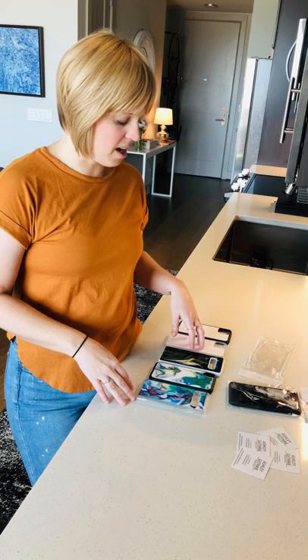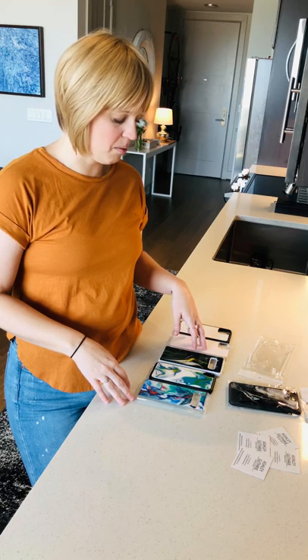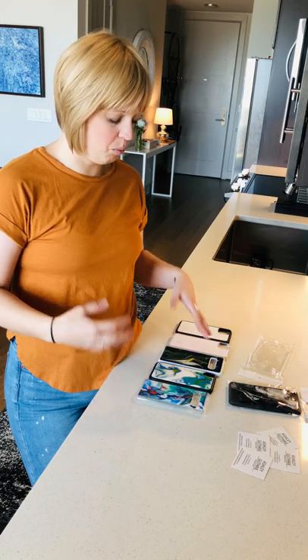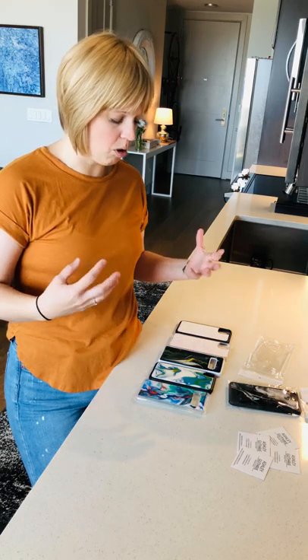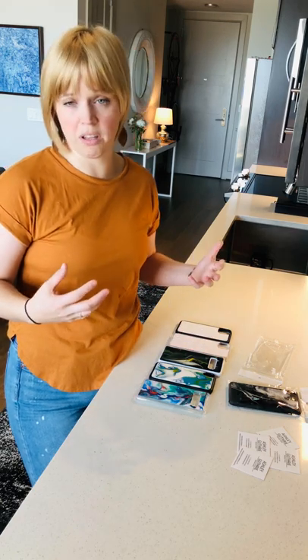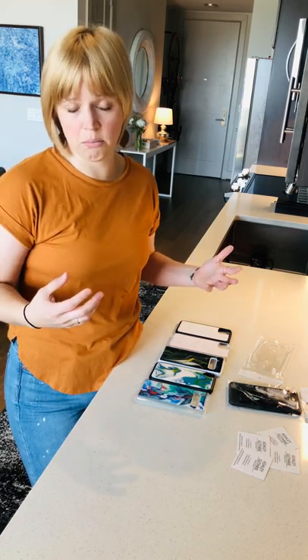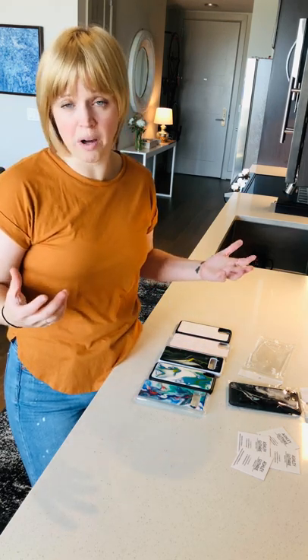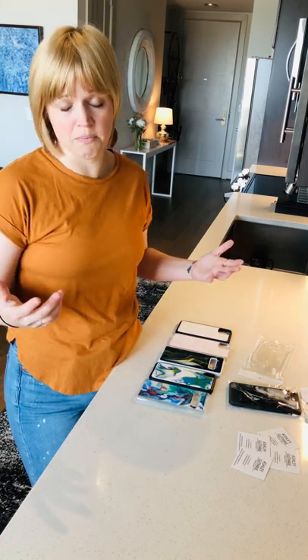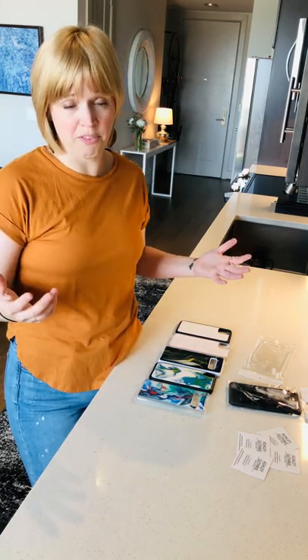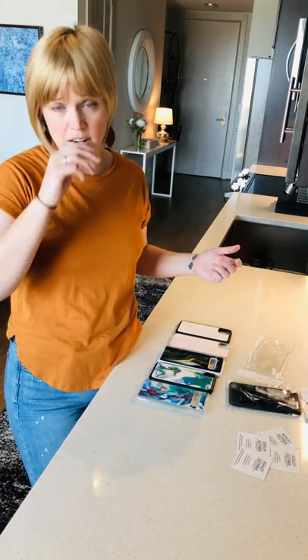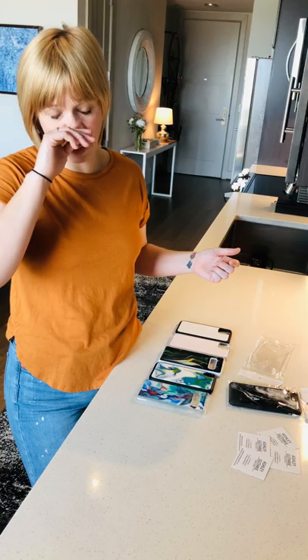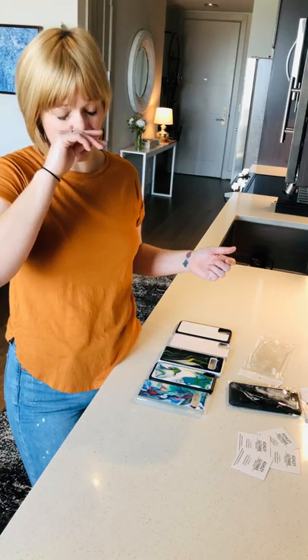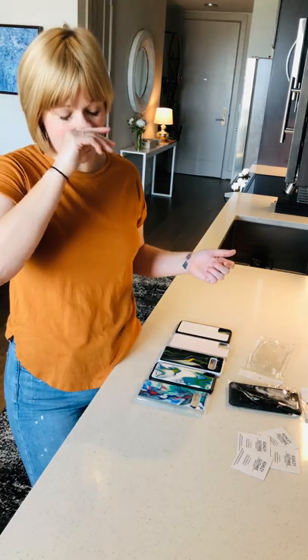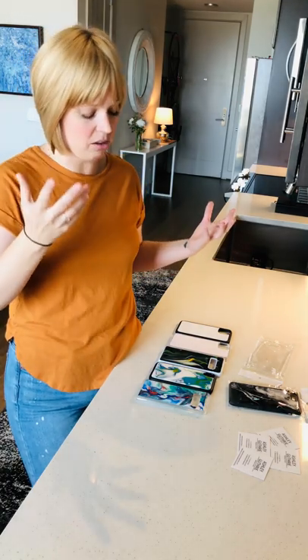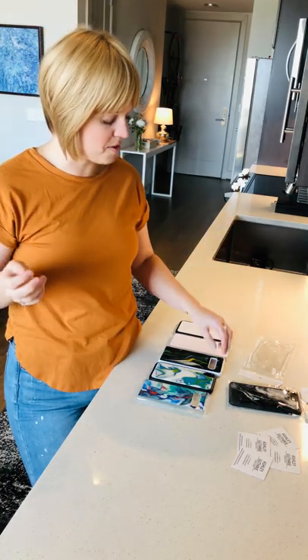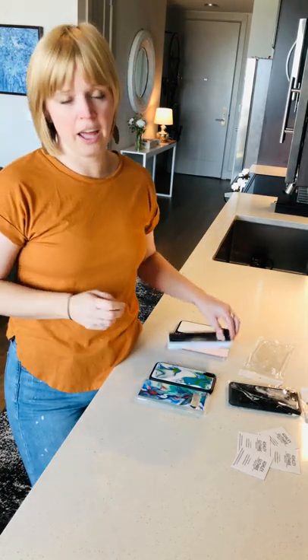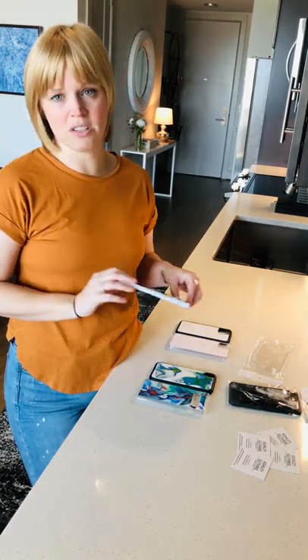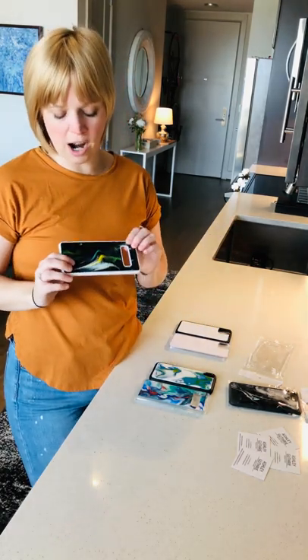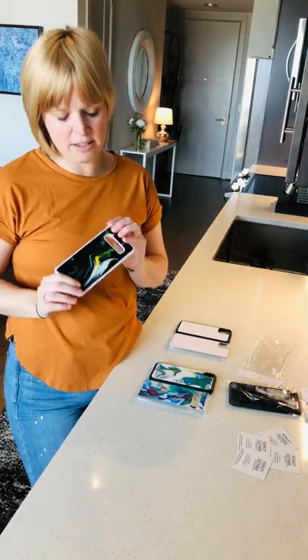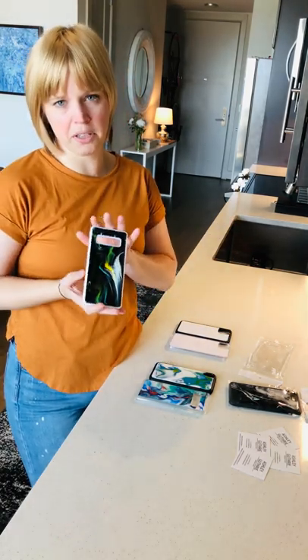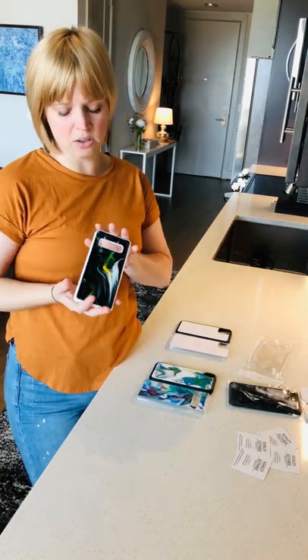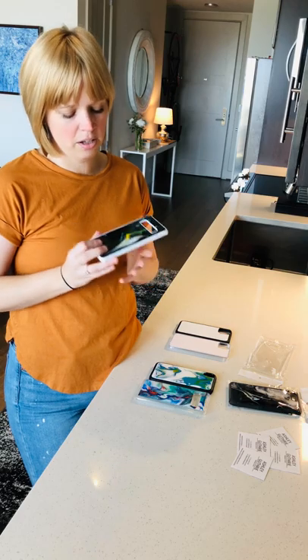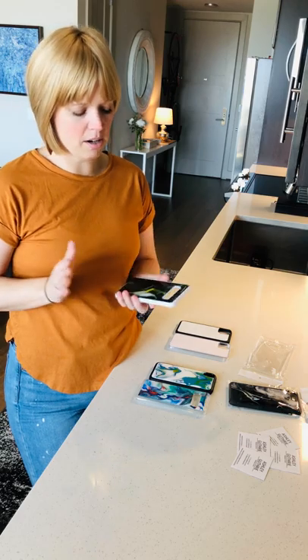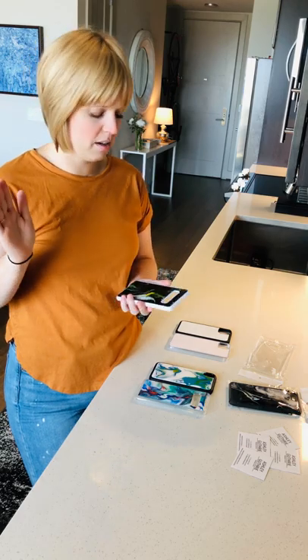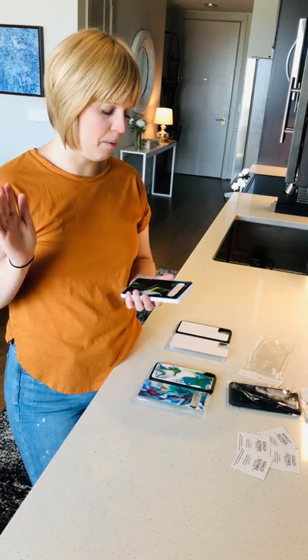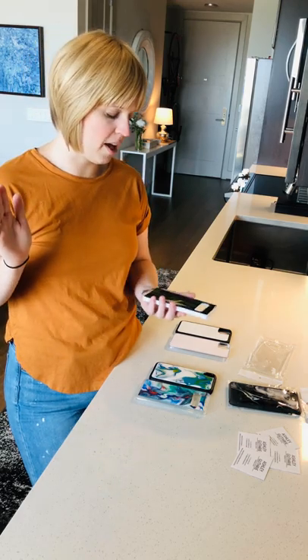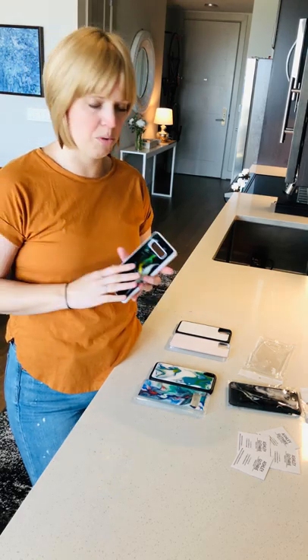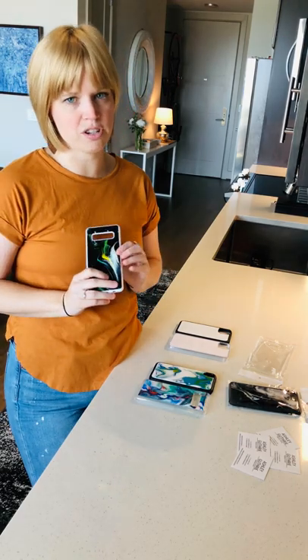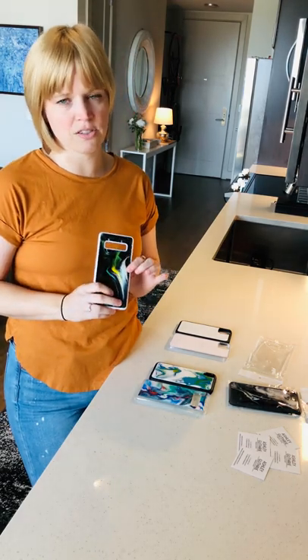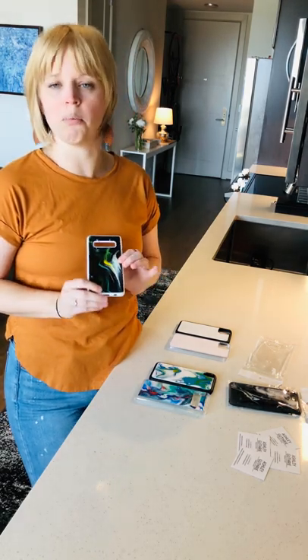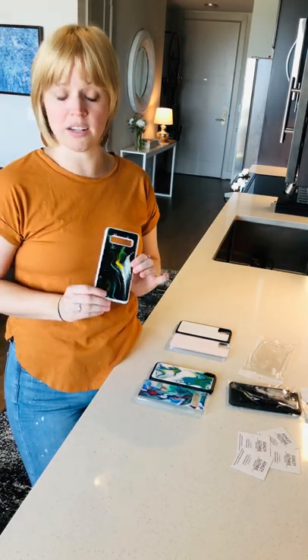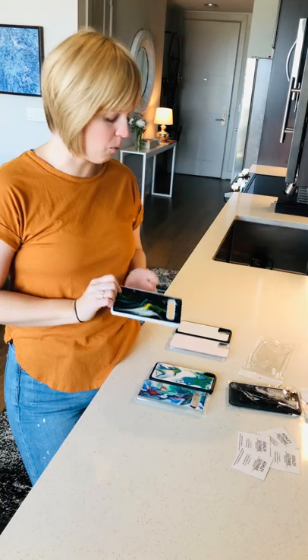When you're working with epoxy and it's wet, it's fairly toxic — I have to wear a mask and gloves. But once it's dry, it's completely sealed and non-toxic, and it really does an excellent job of protecting the artwork.